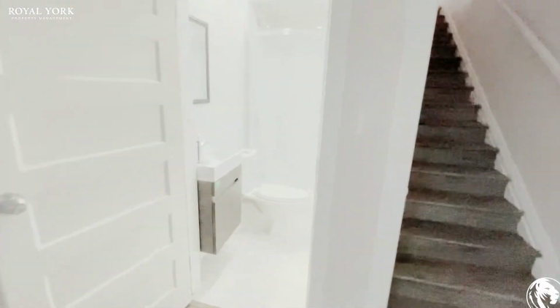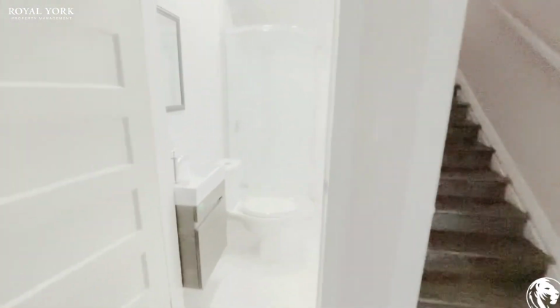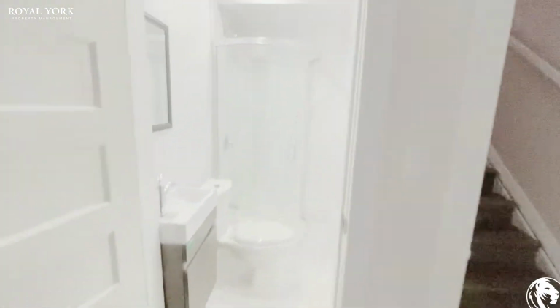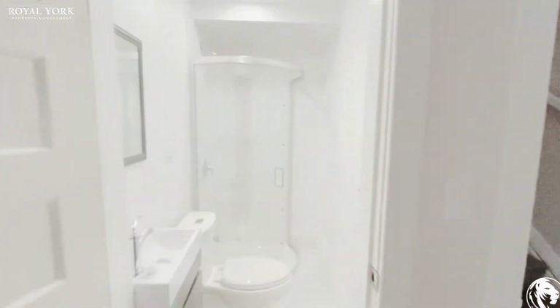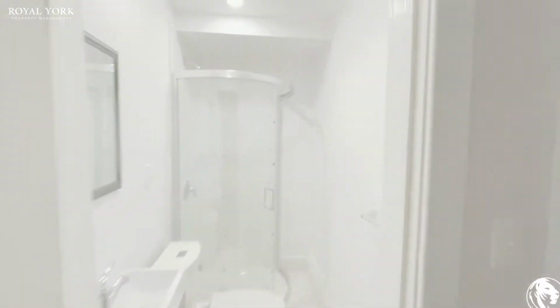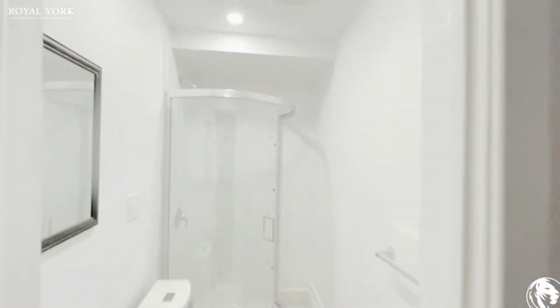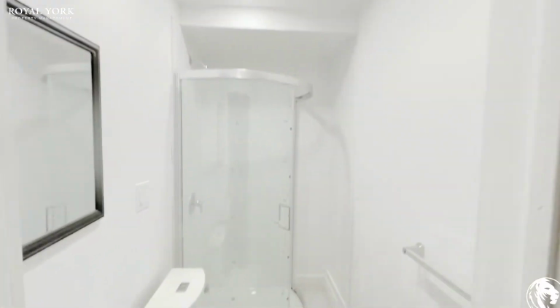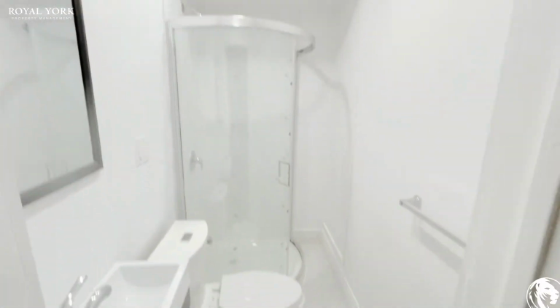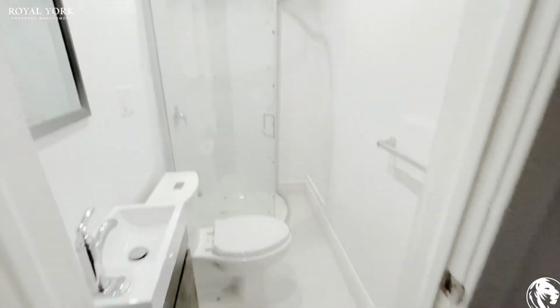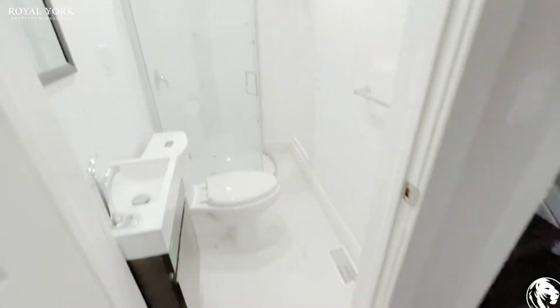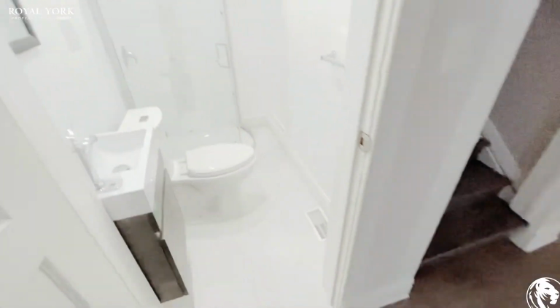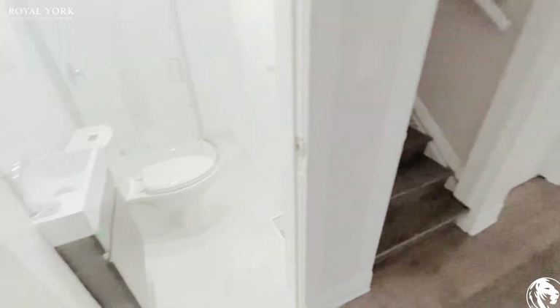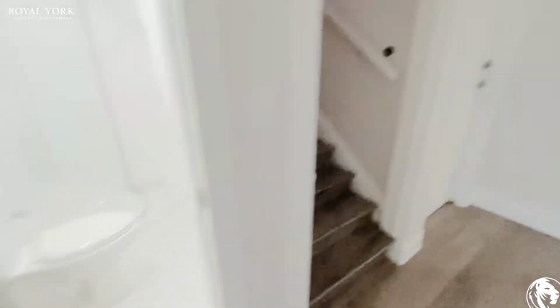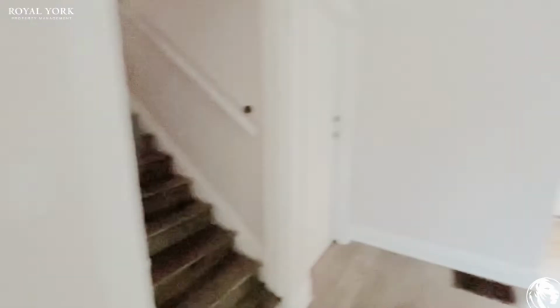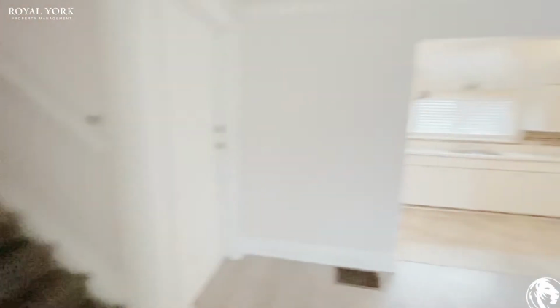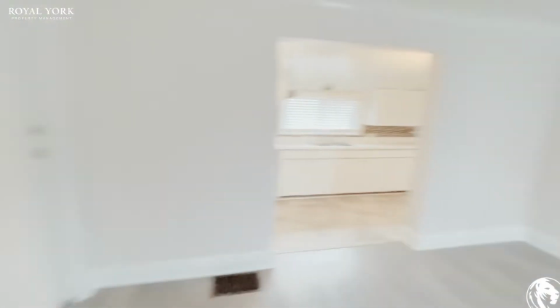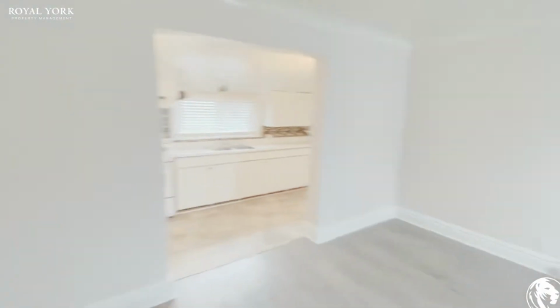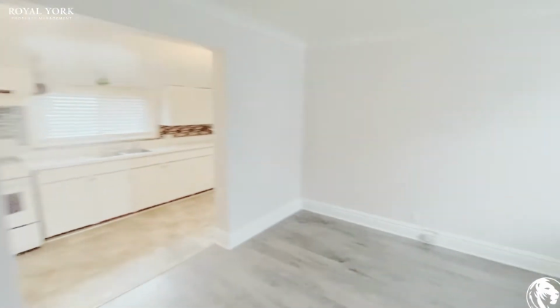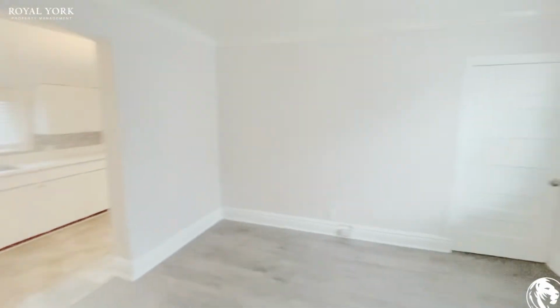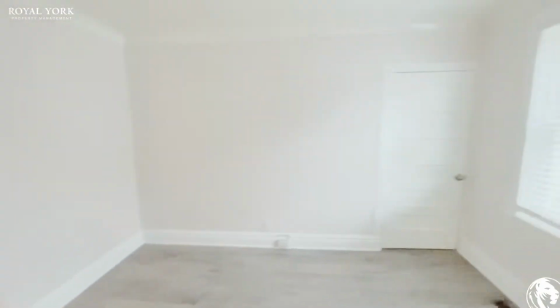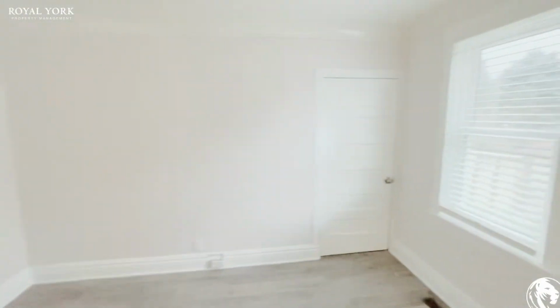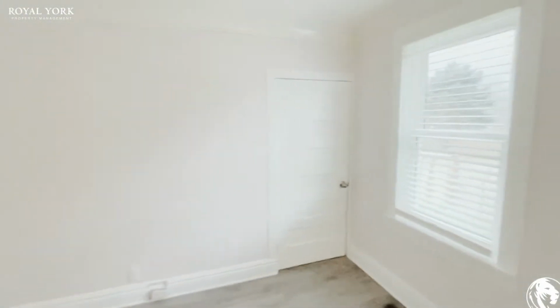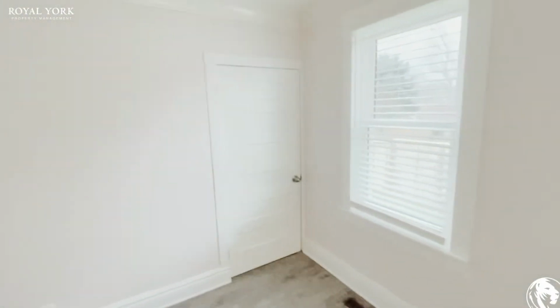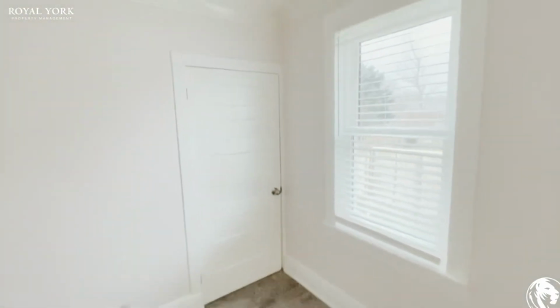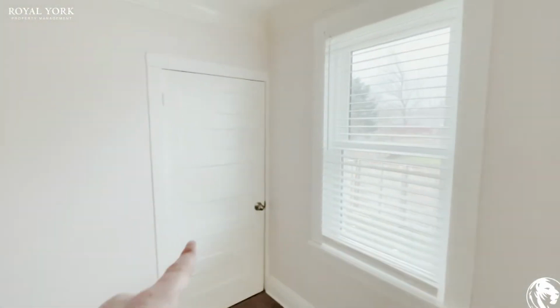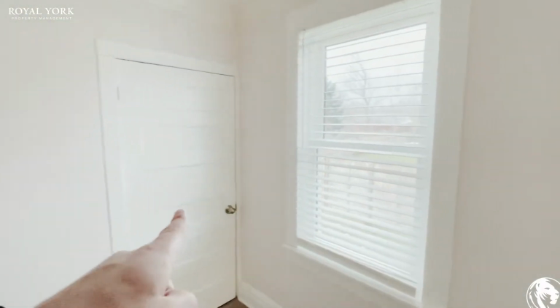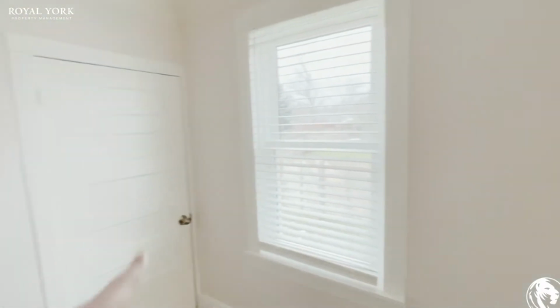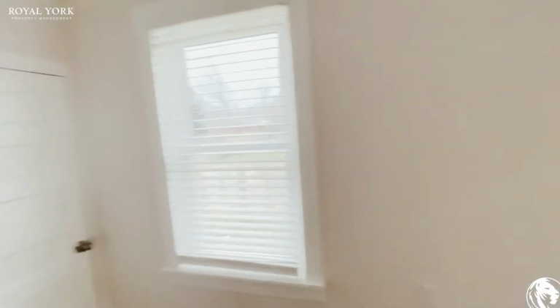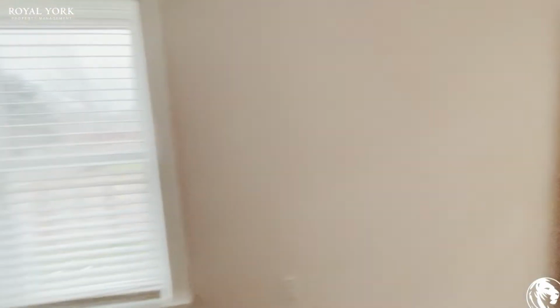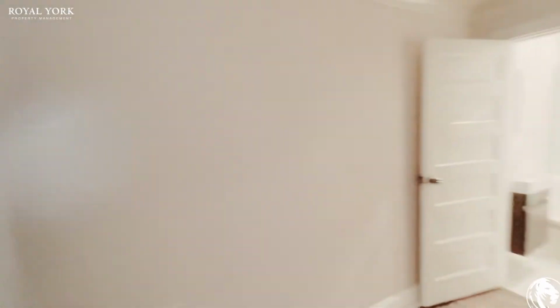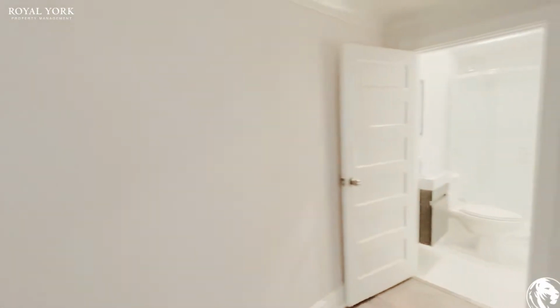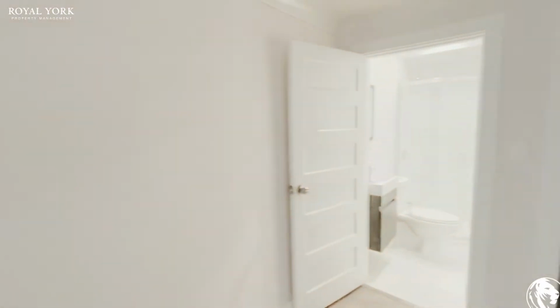You can see here they just redid the bathroom — really nicely done. You also have a really good size storage room and closet in here.